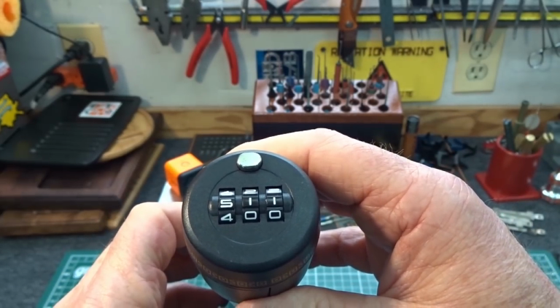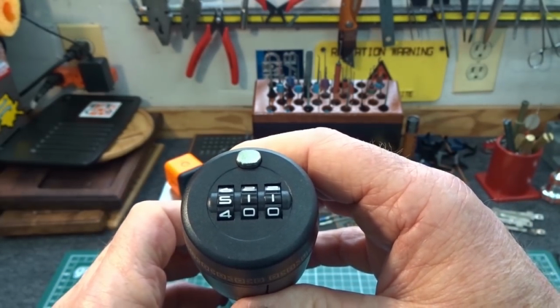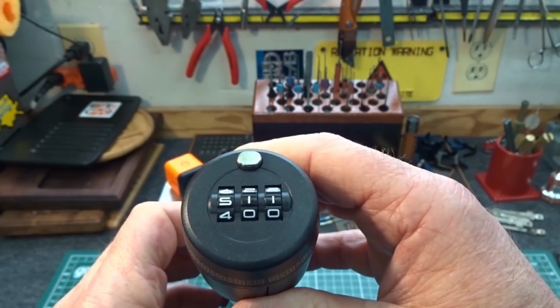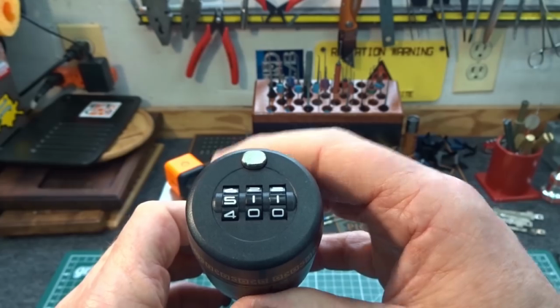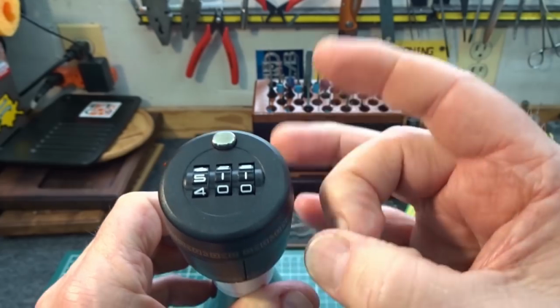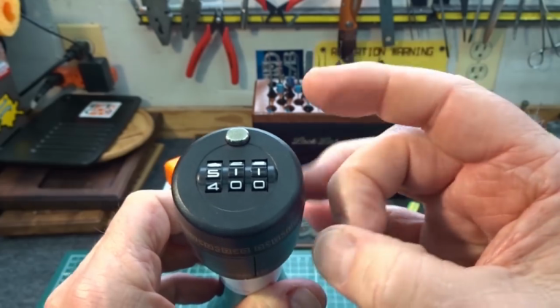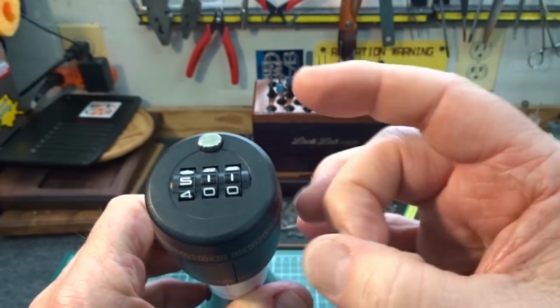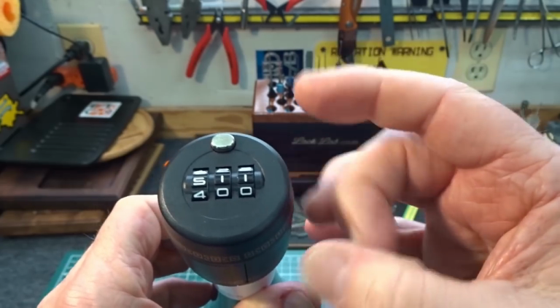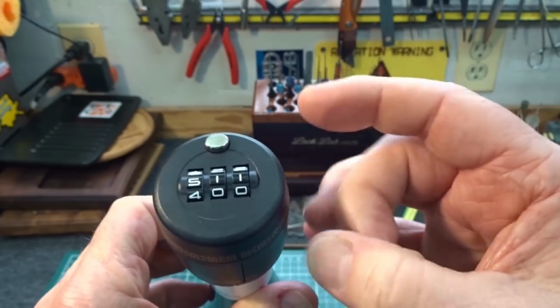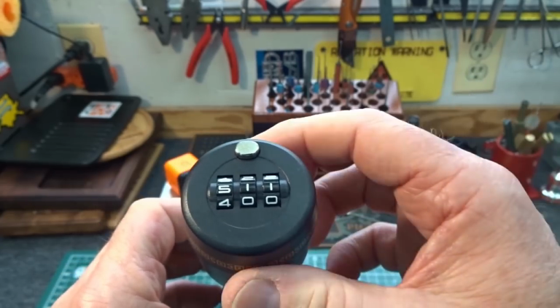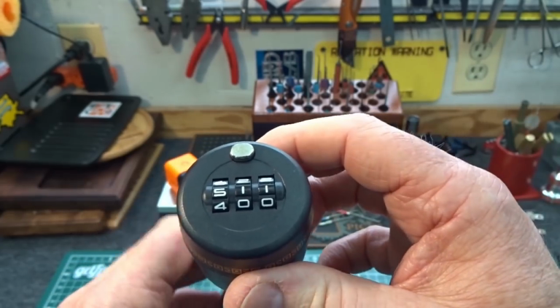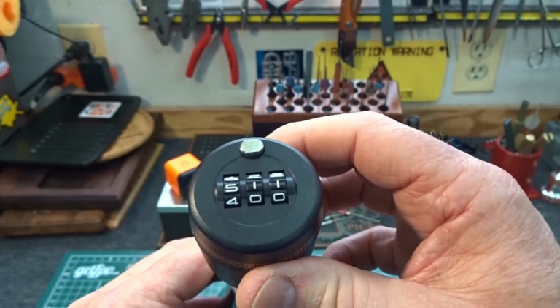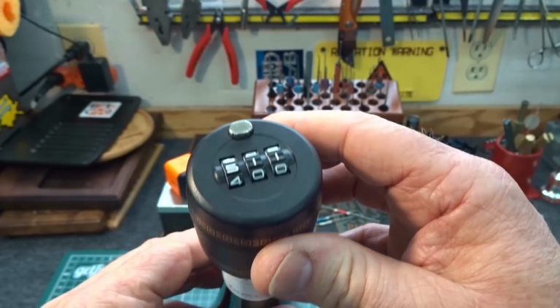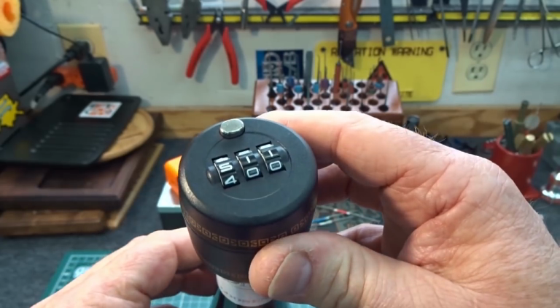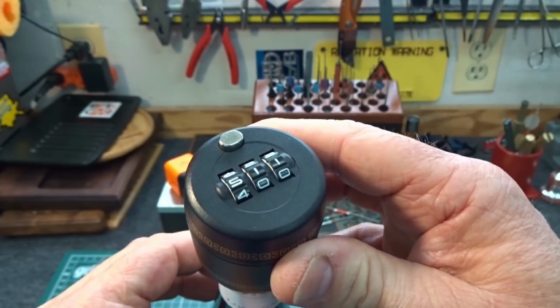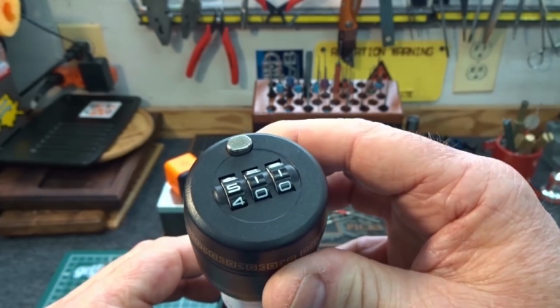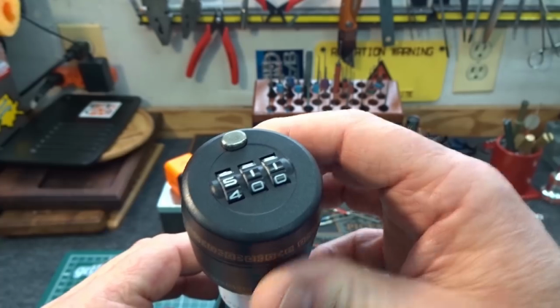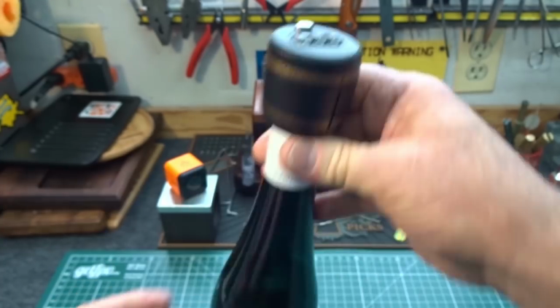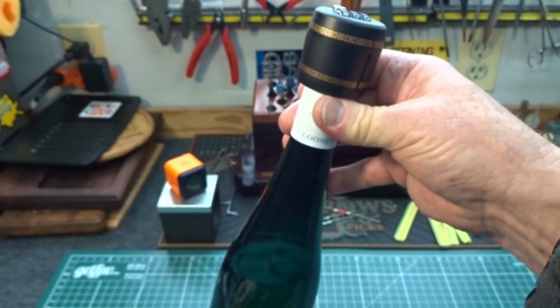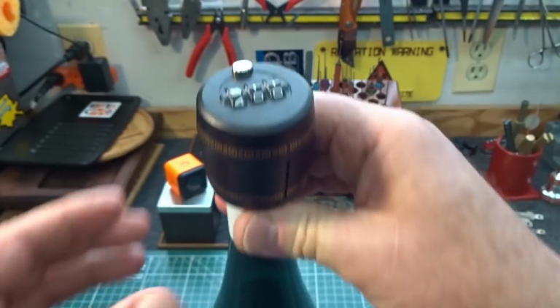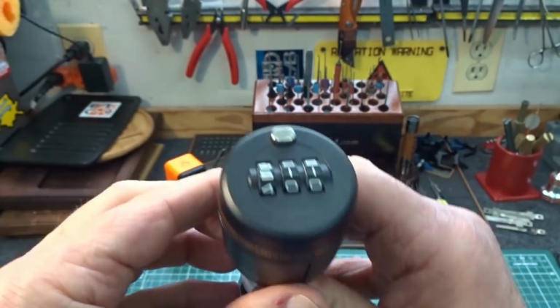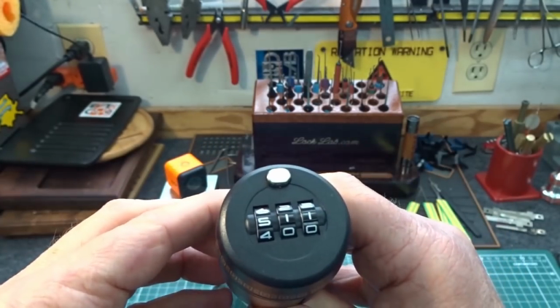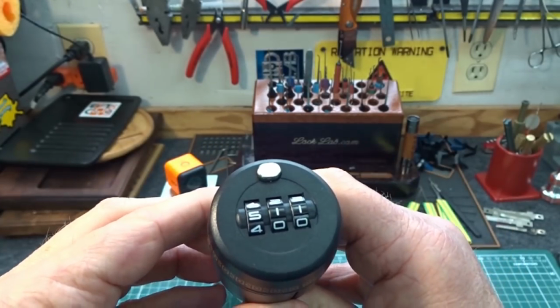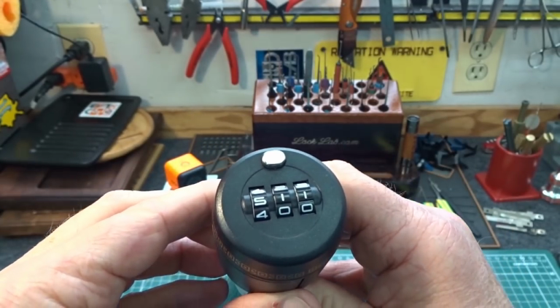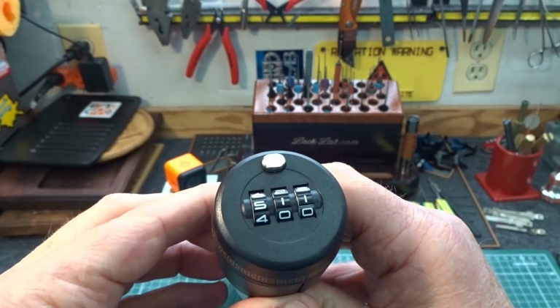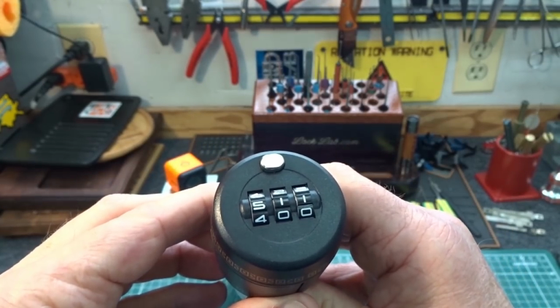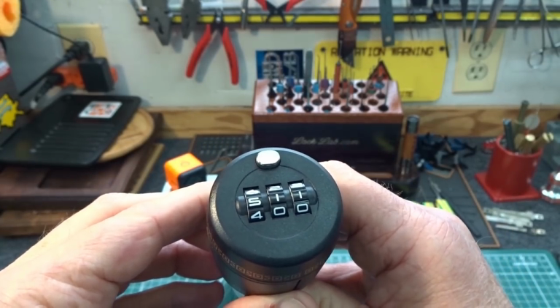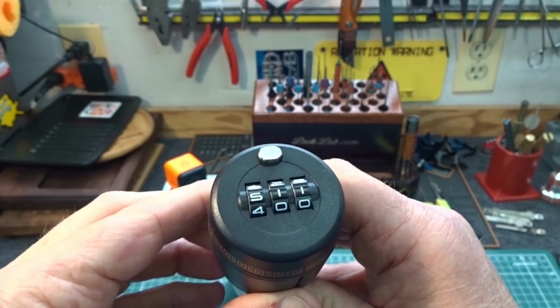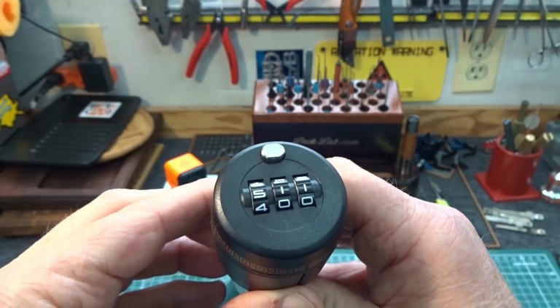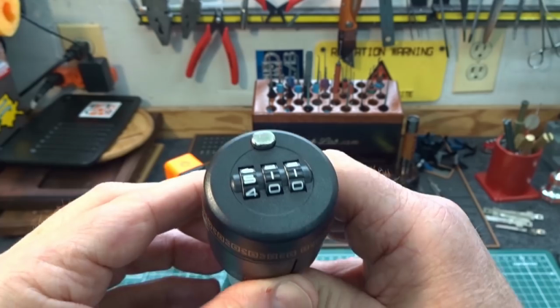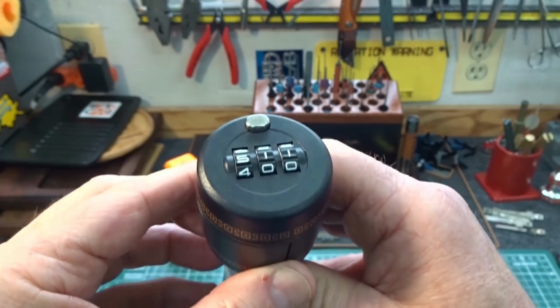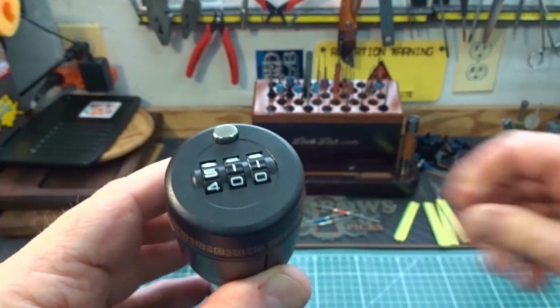It's a simple three-digit combination. It is plastic, so it really couldn't be designed to secure bank vaults — more or less a little bit of liquid gold. So I thought I might bring it in here and see if we can't figure out how to get into it.